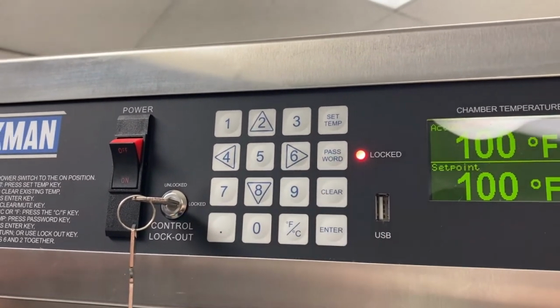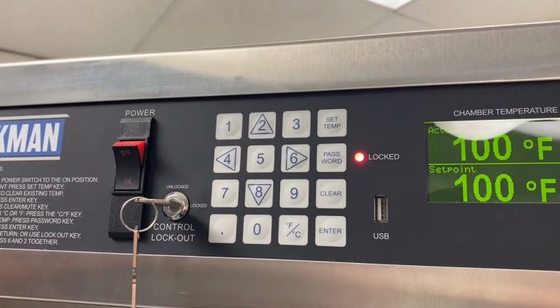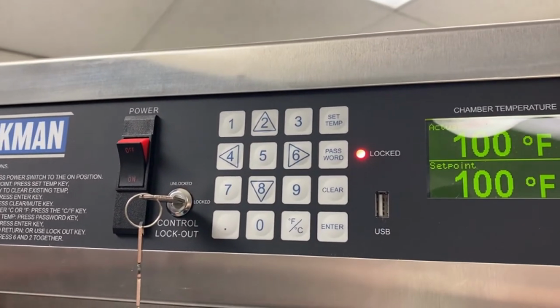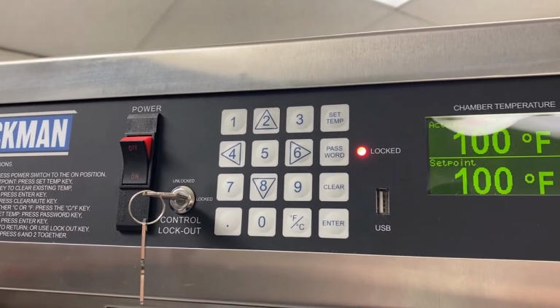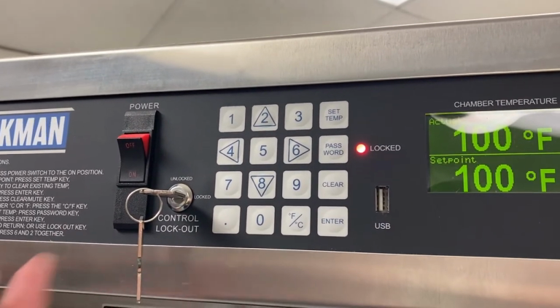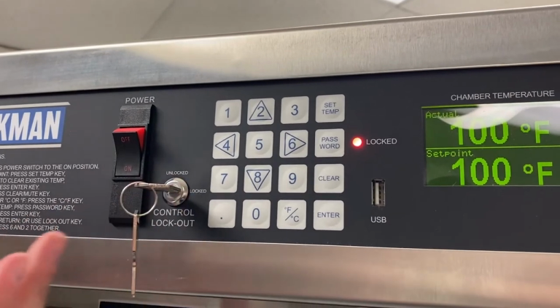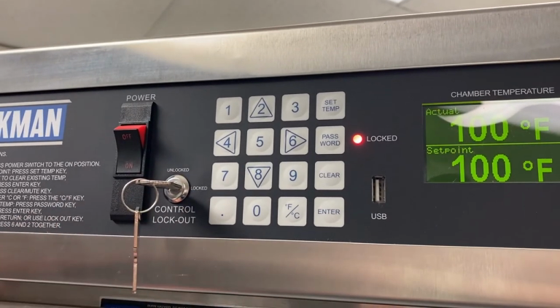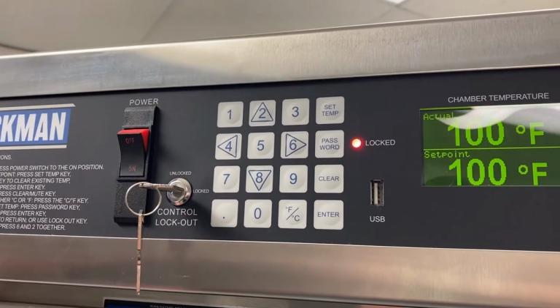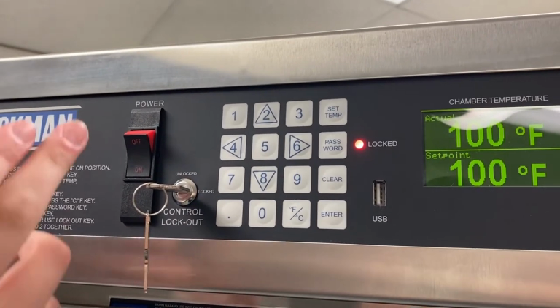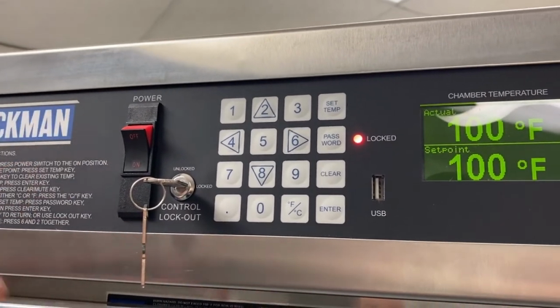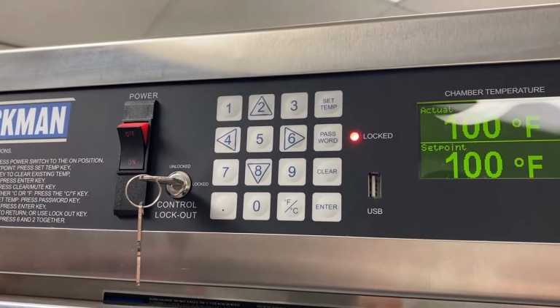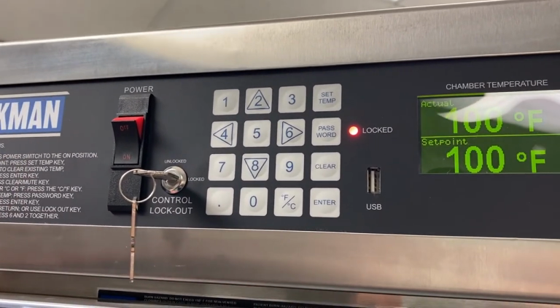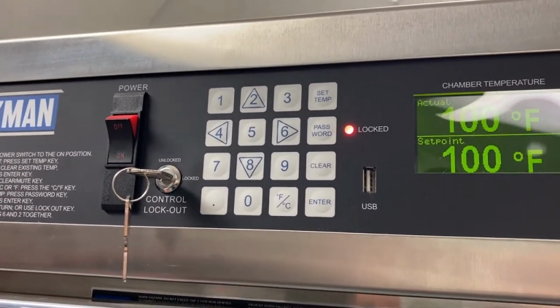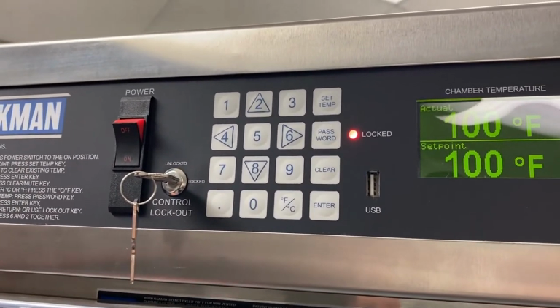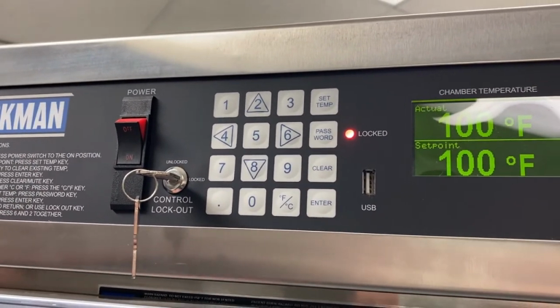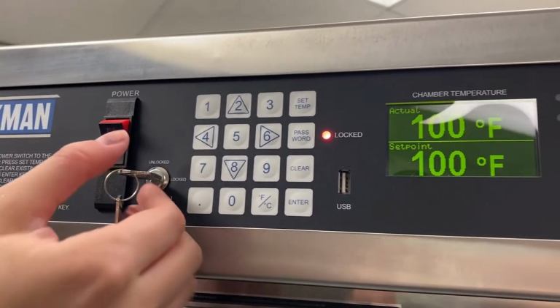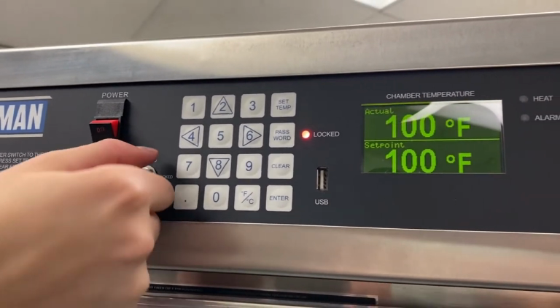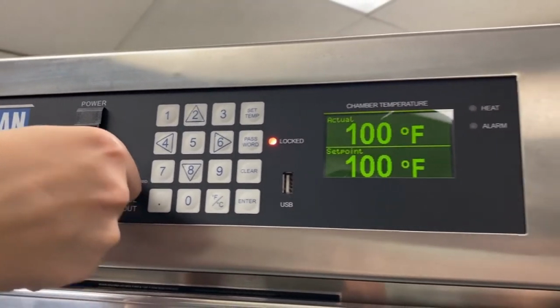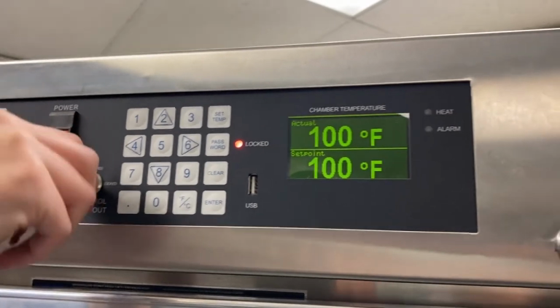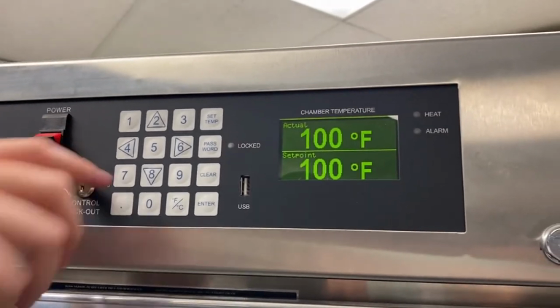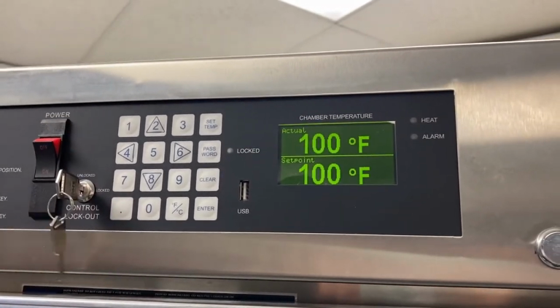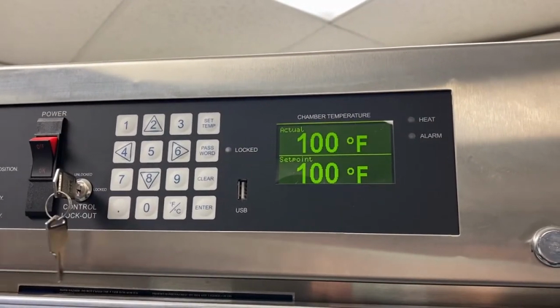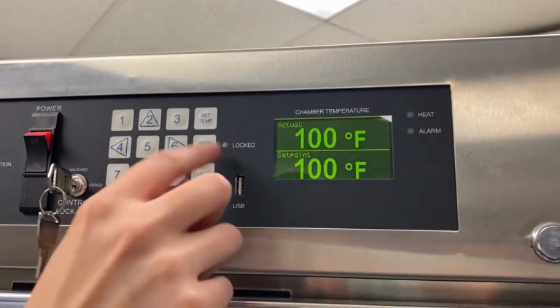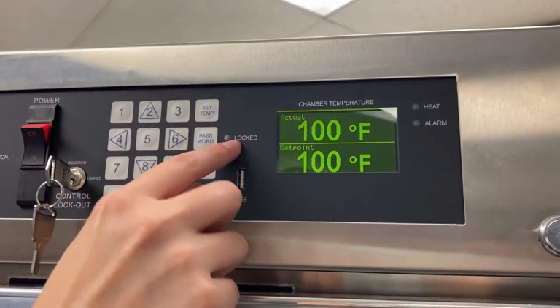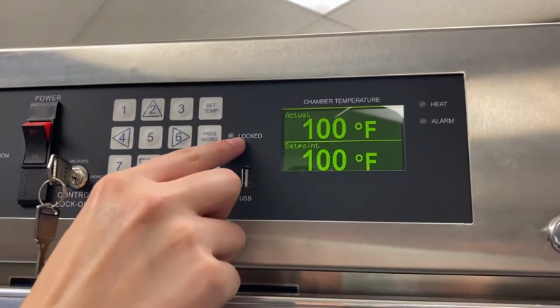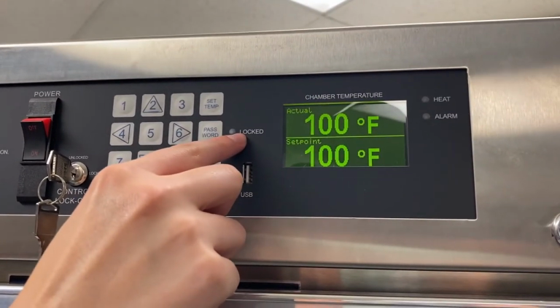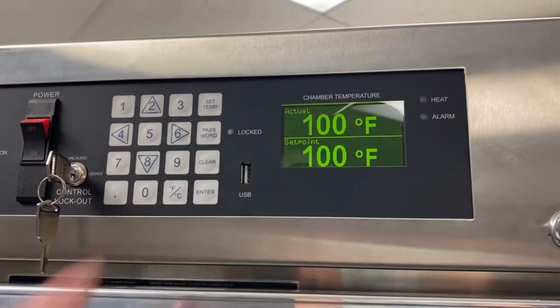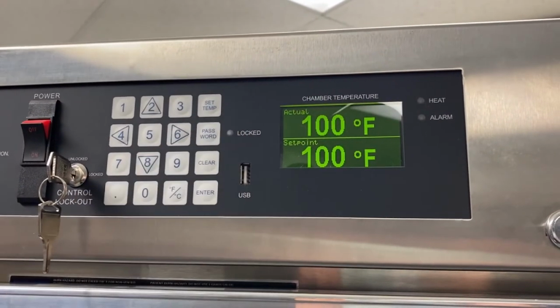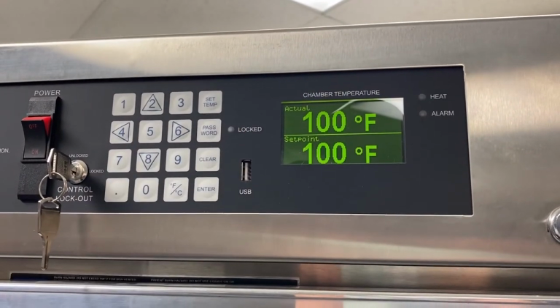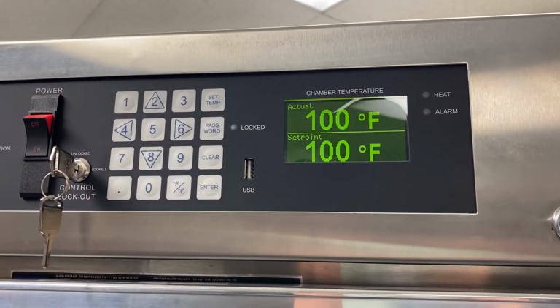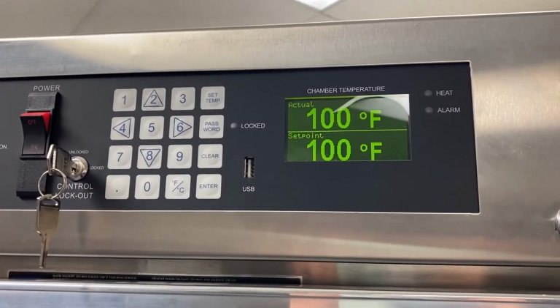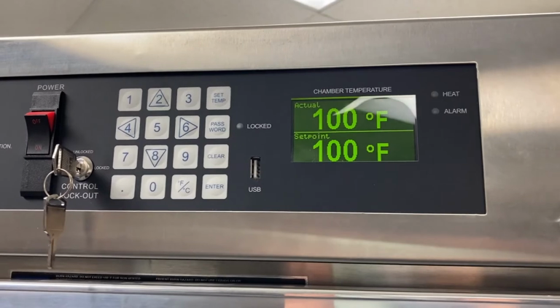To add even more security, you can add a passcode so that you have to enter the passcode as well to change any settings. To unlock, simply turn the key back, you'll see the light is off, and you'll be able to change the settings again.